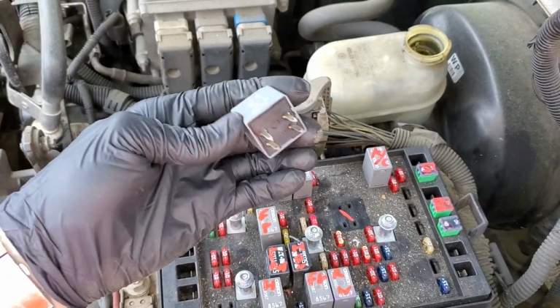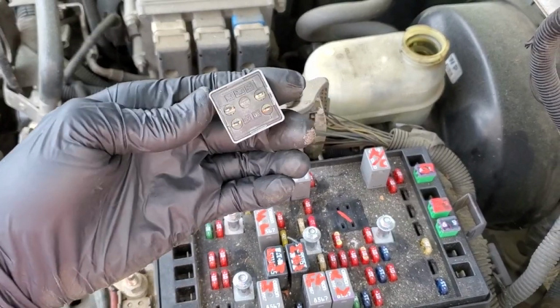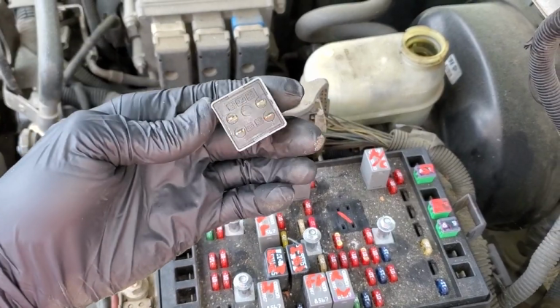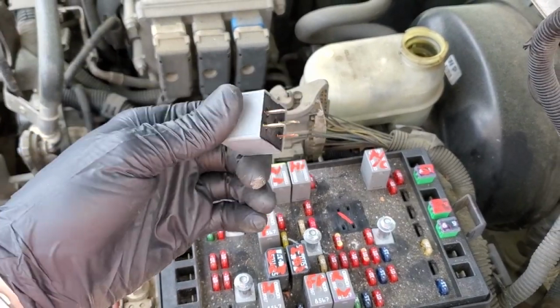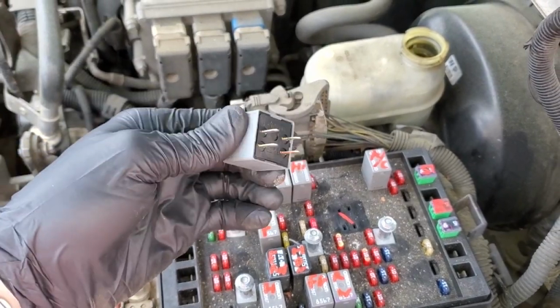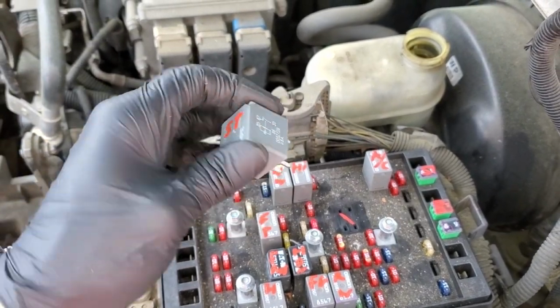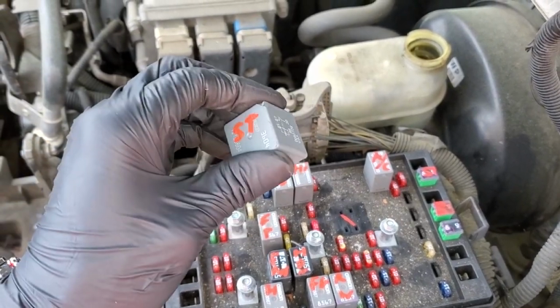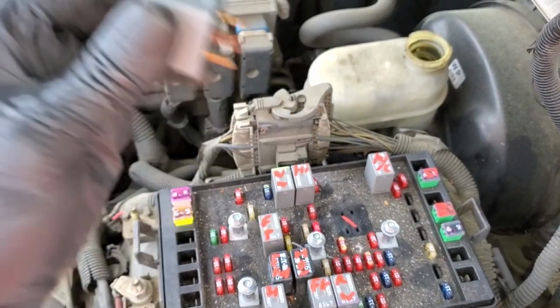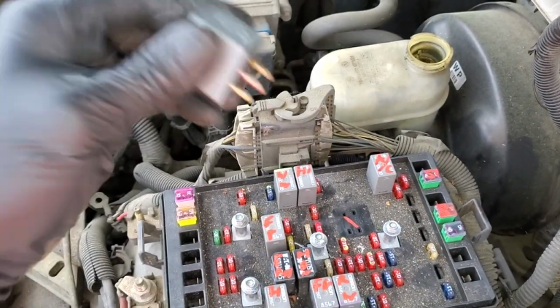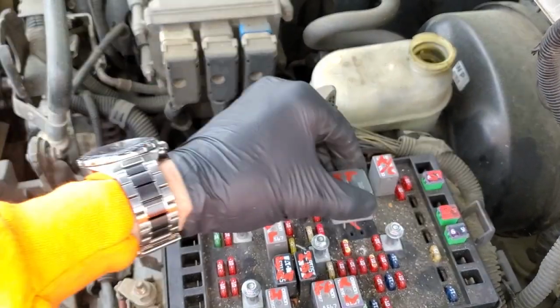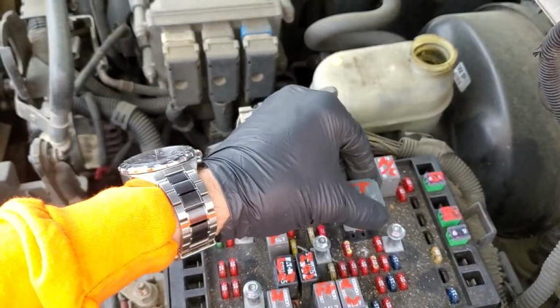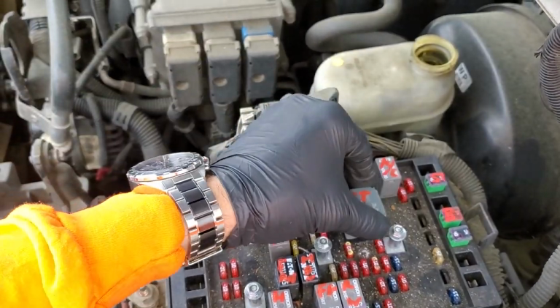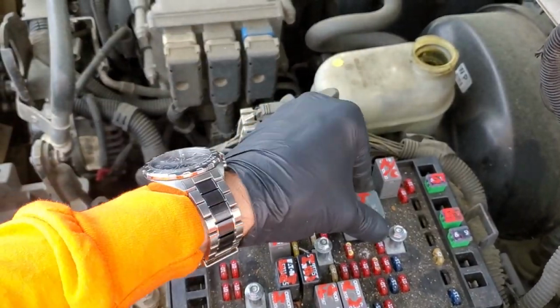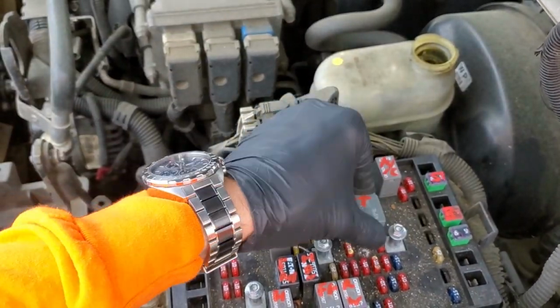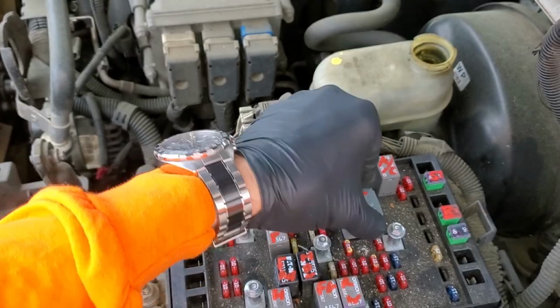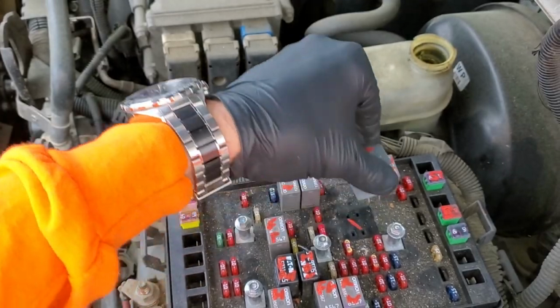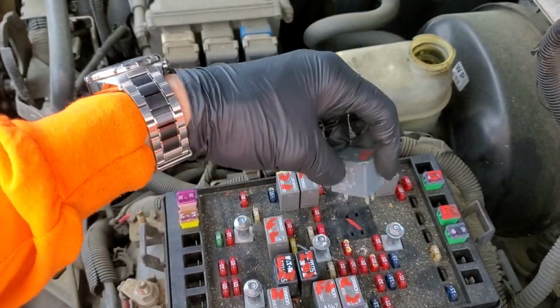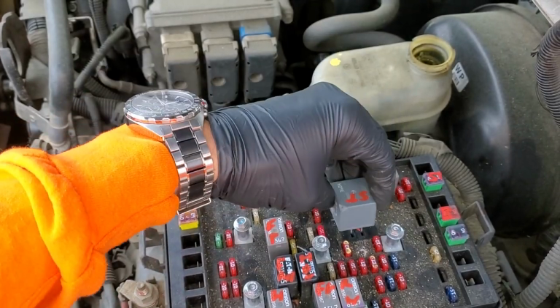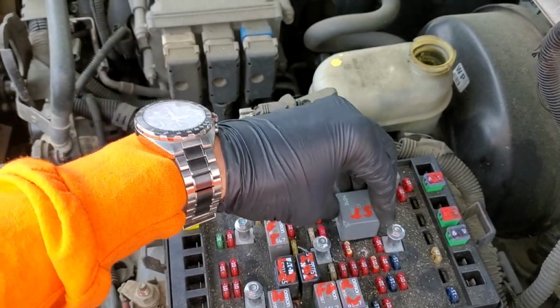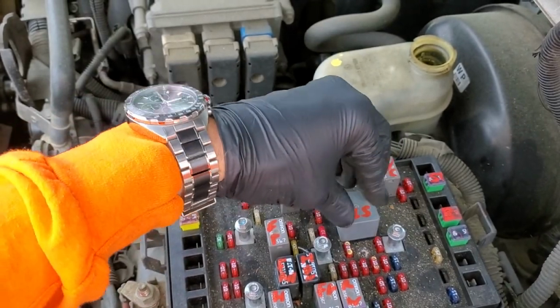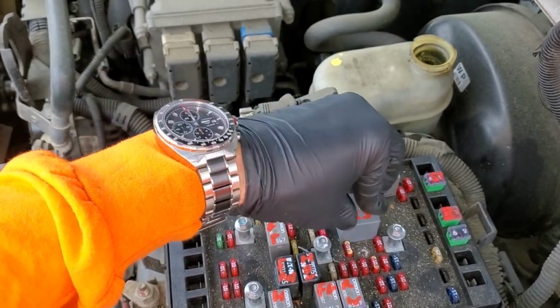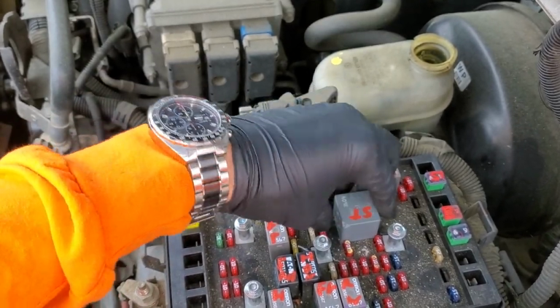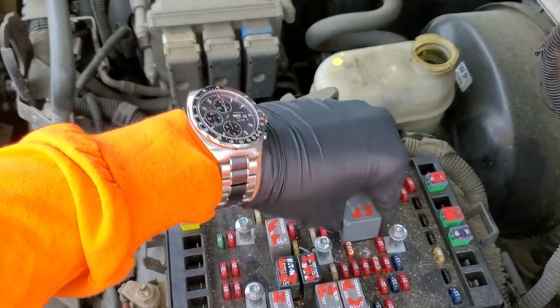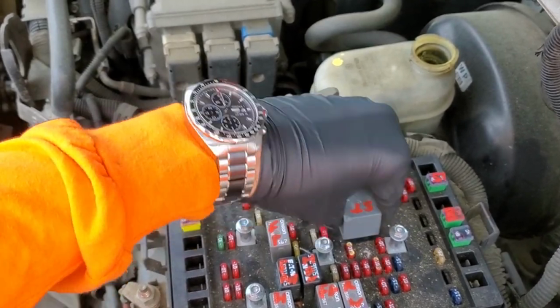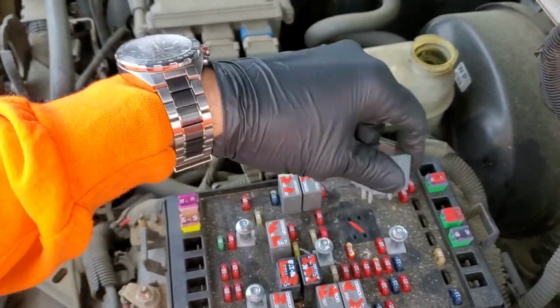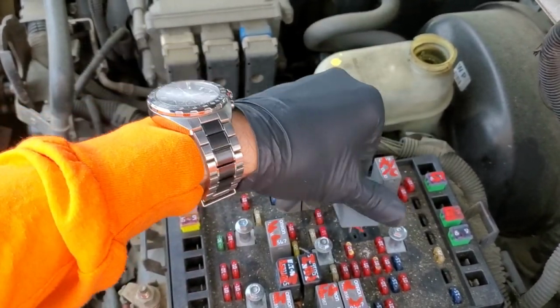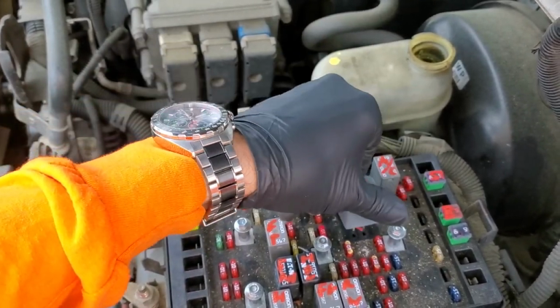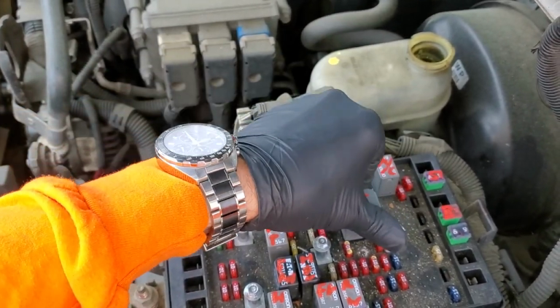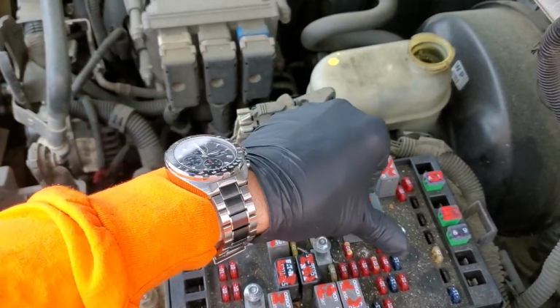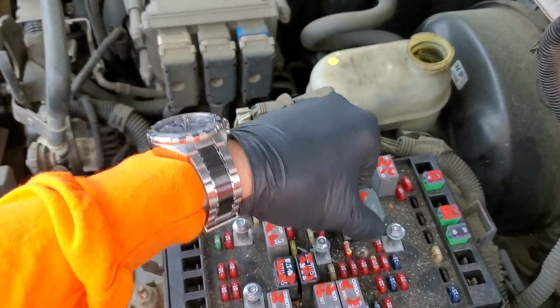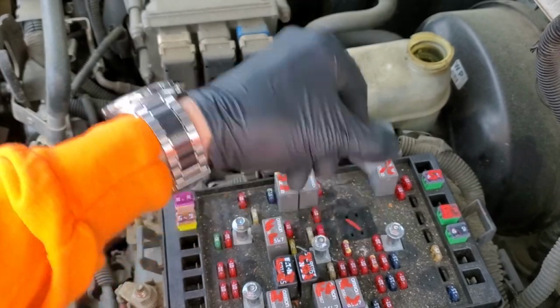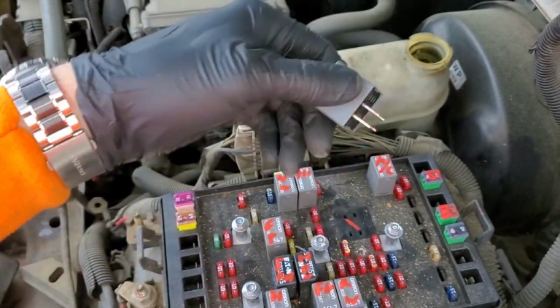If you want to replace it, you can just easily pull this out and a new one will go right in. The orientation does not matter — it's a four pin relay and you can install it however you'd like.